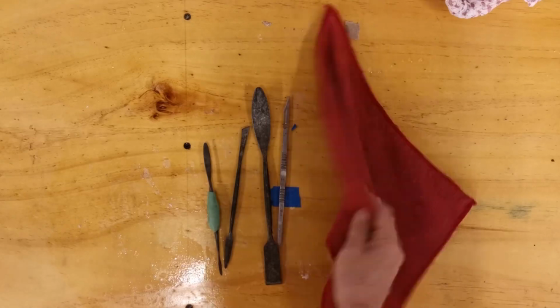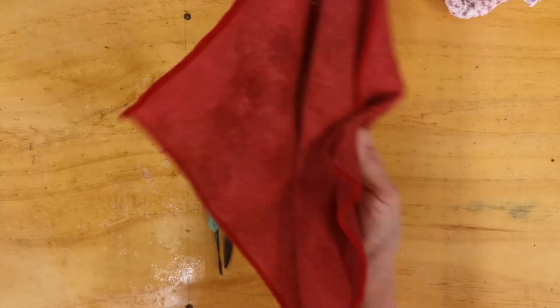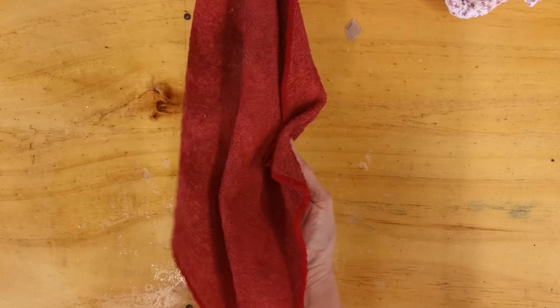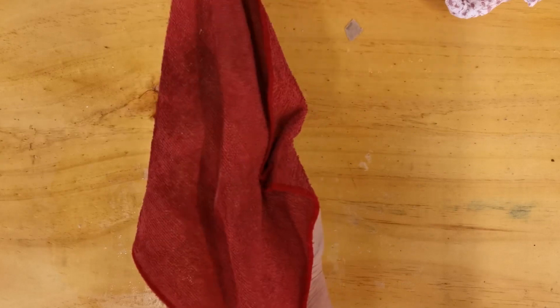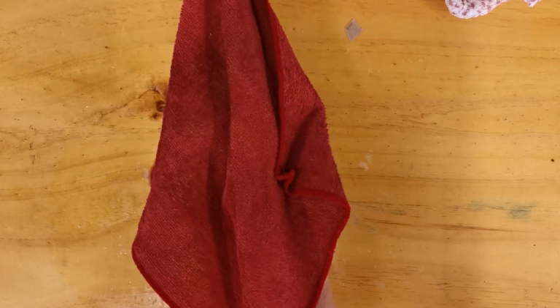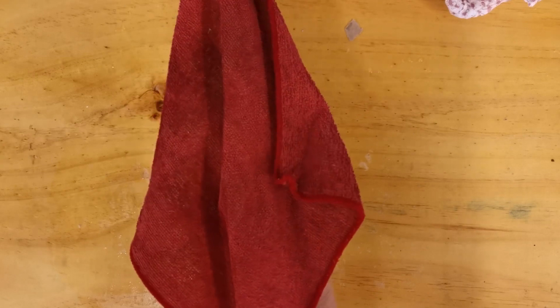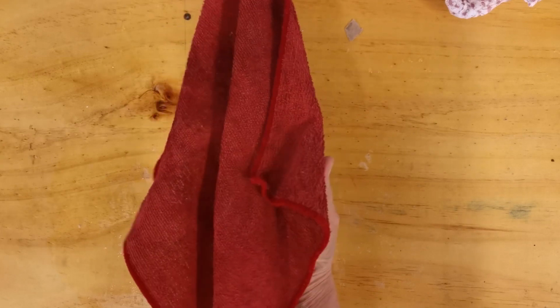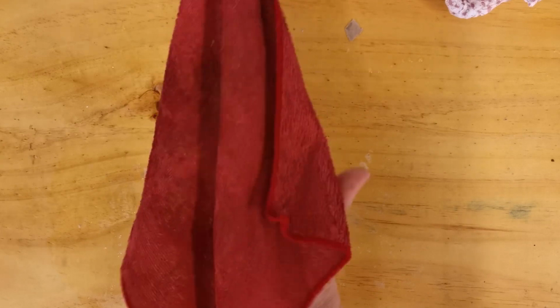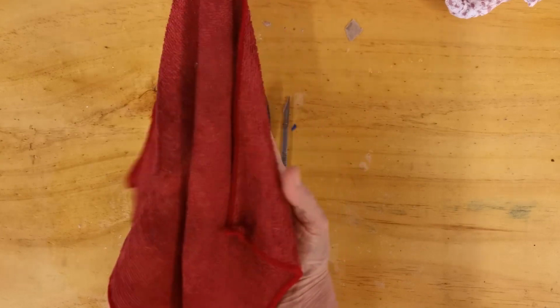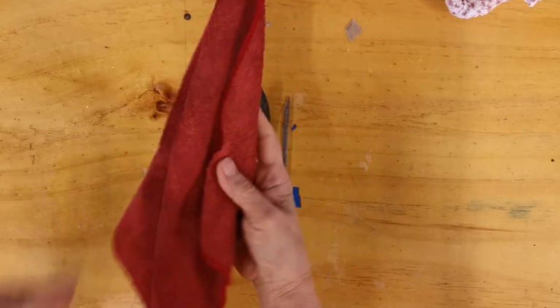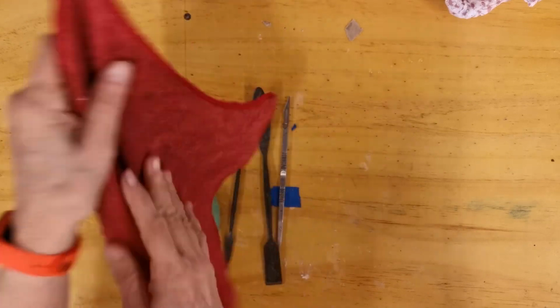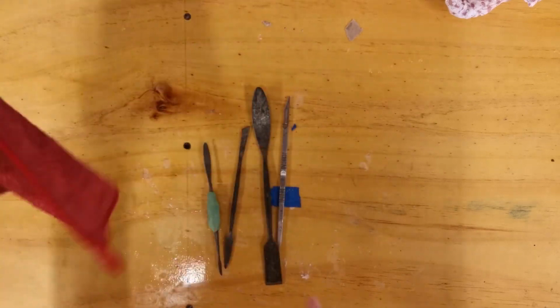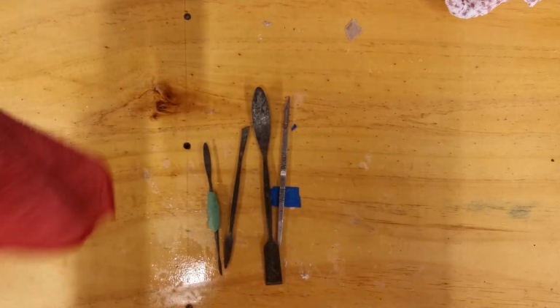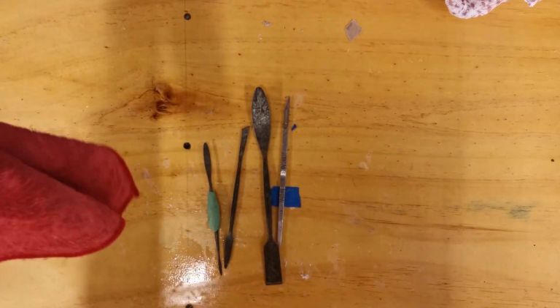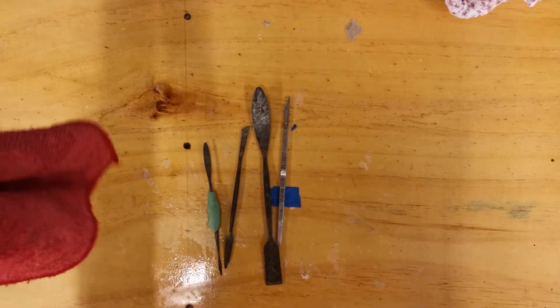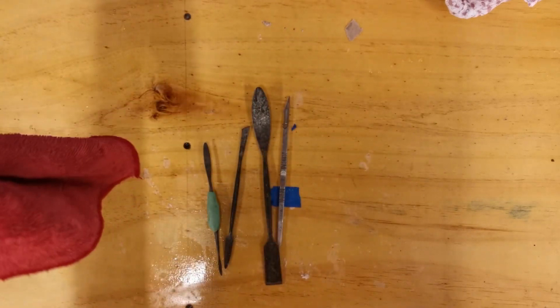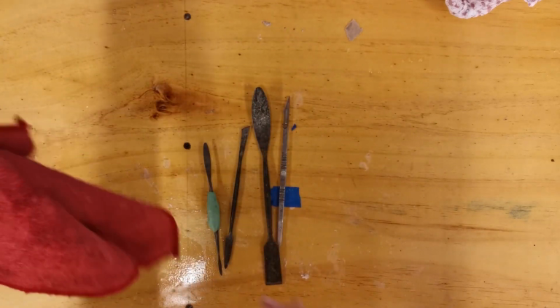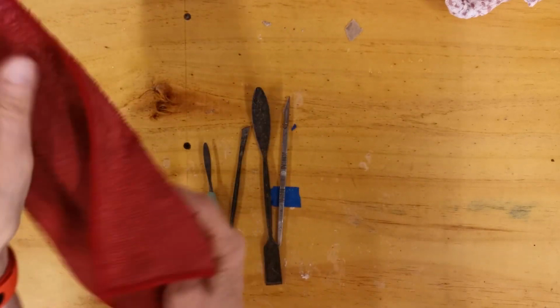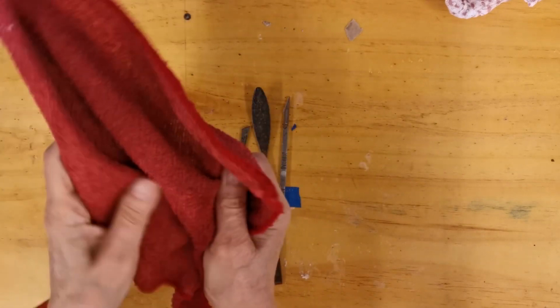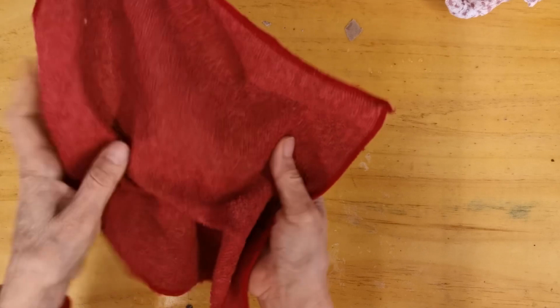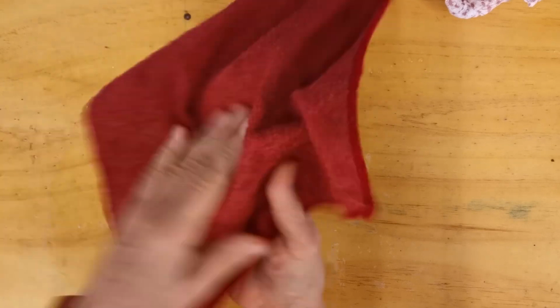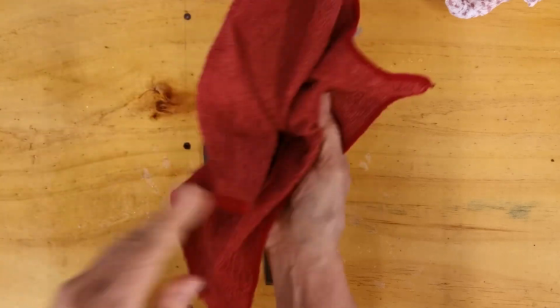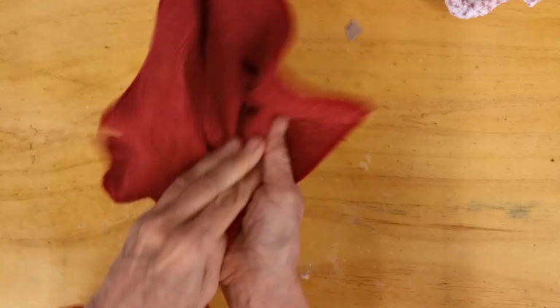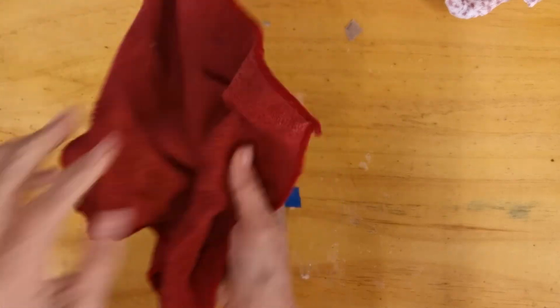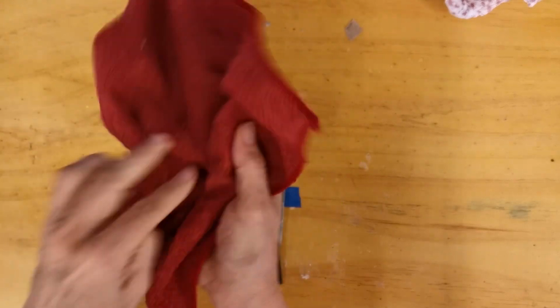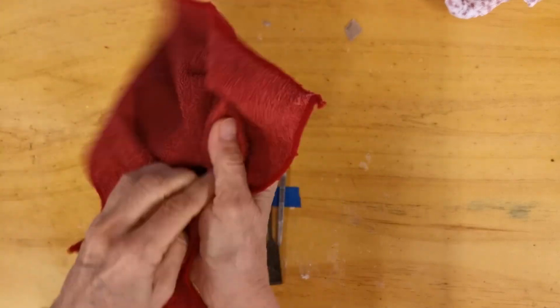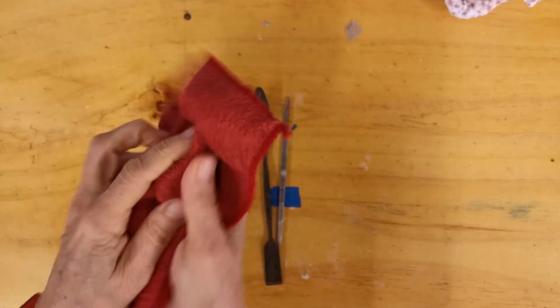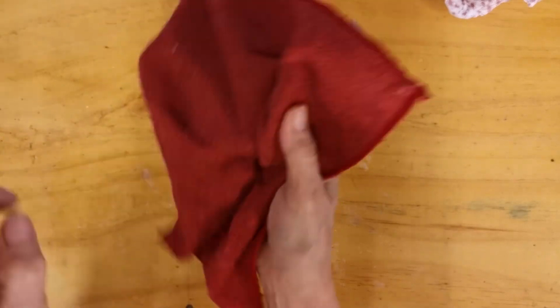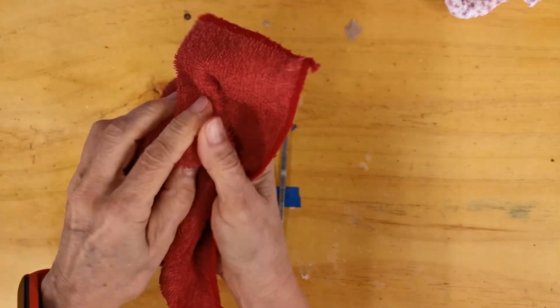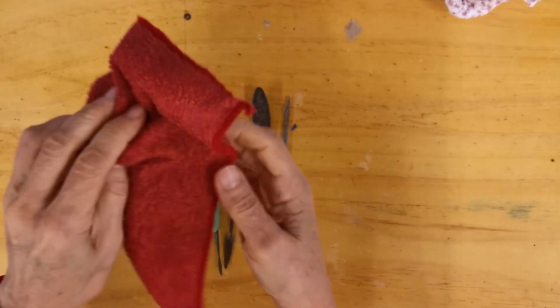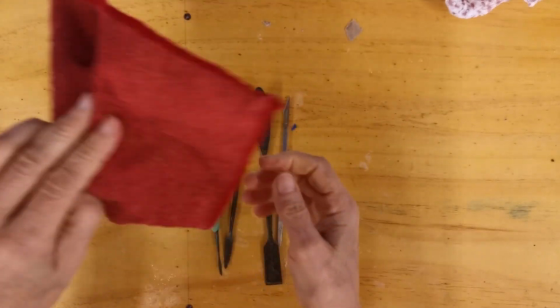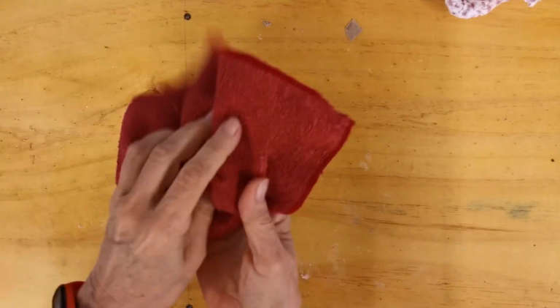I use a rag. I make it damp and I hang it here by myself so that when I'm working, I can clean my fingers on there.